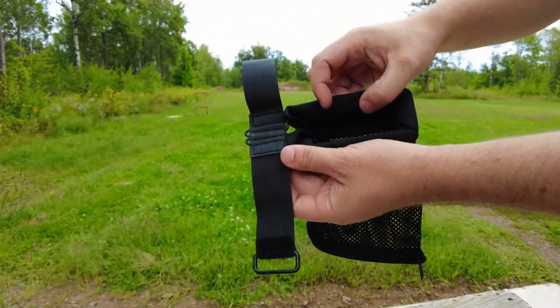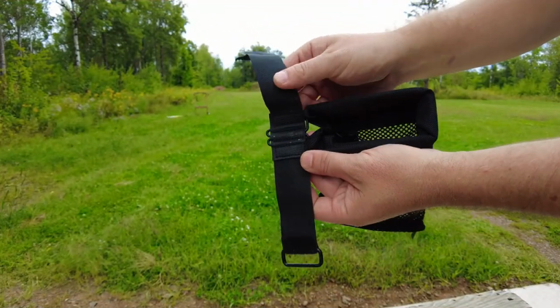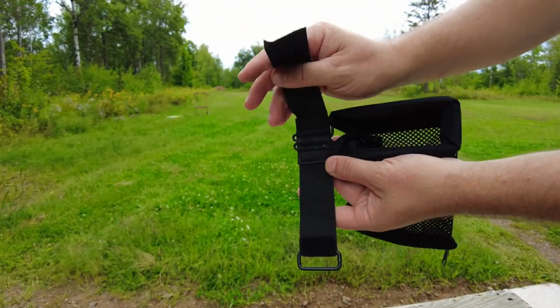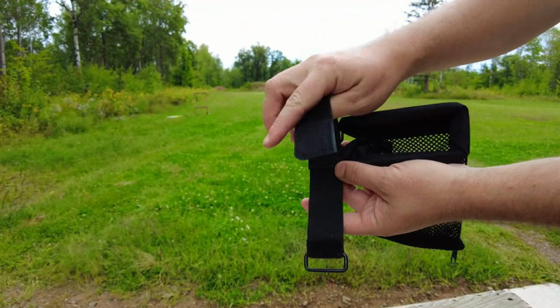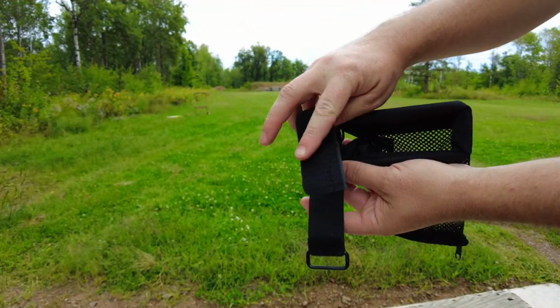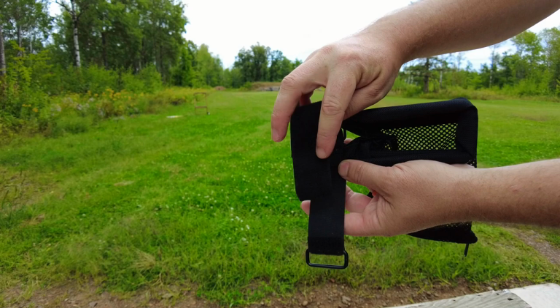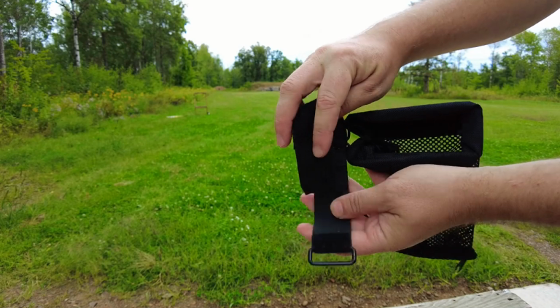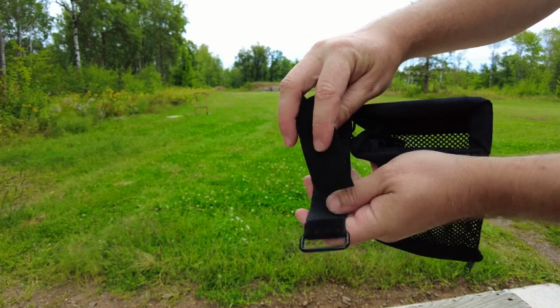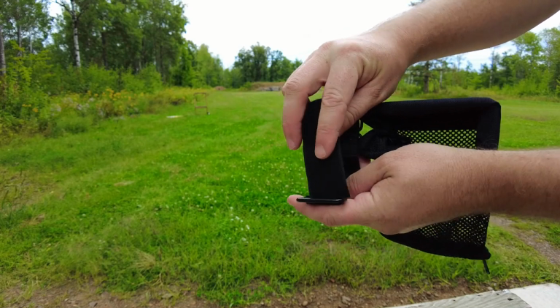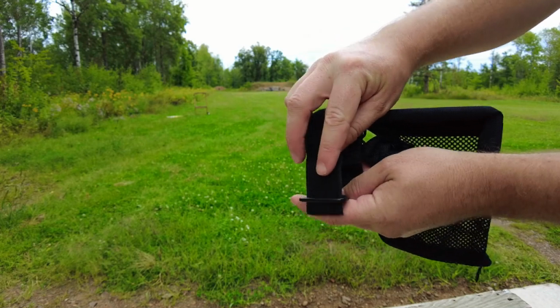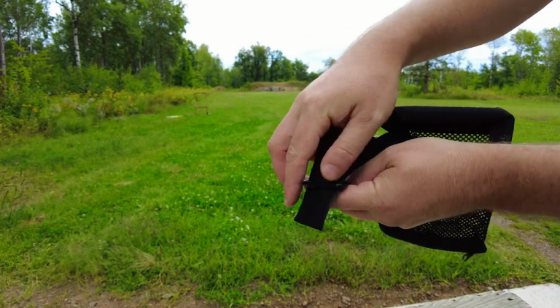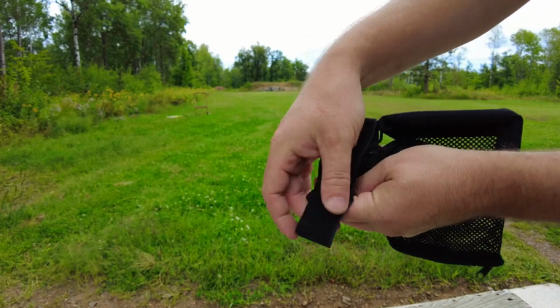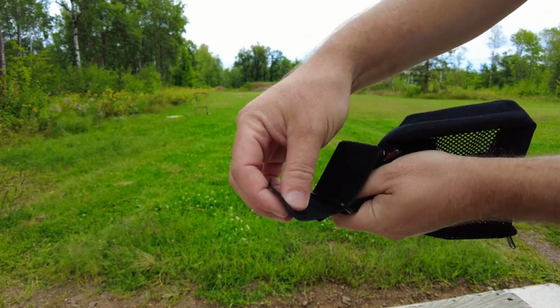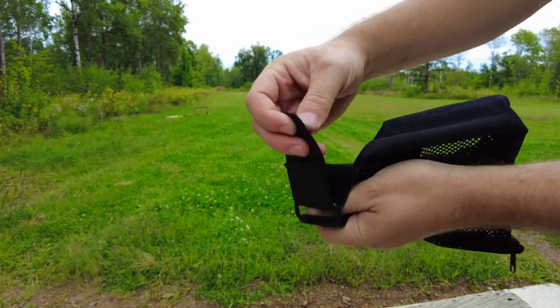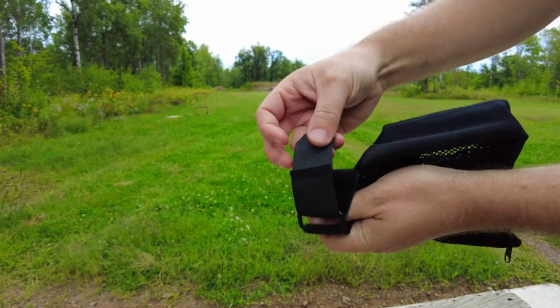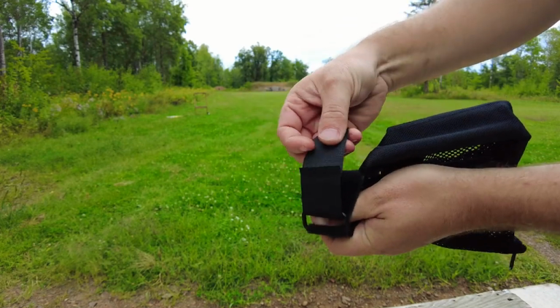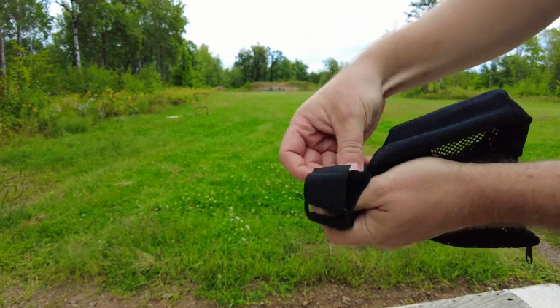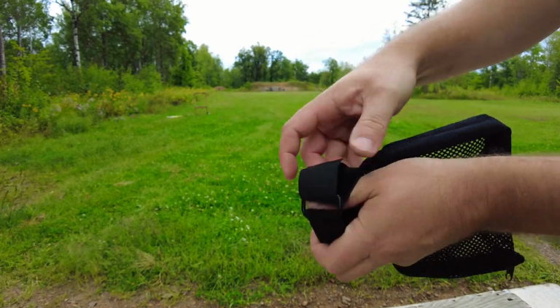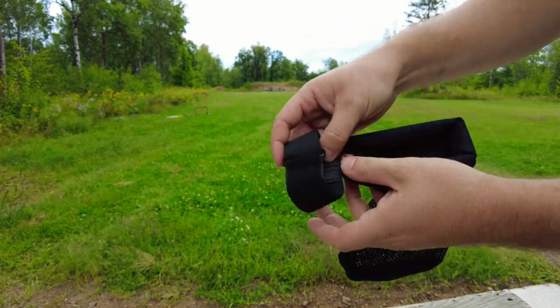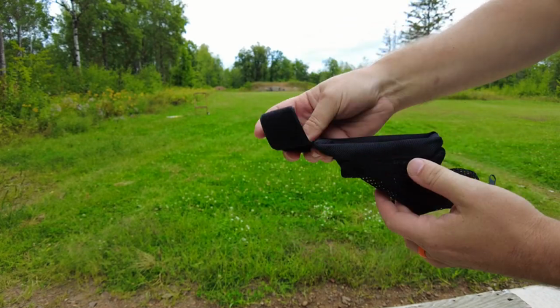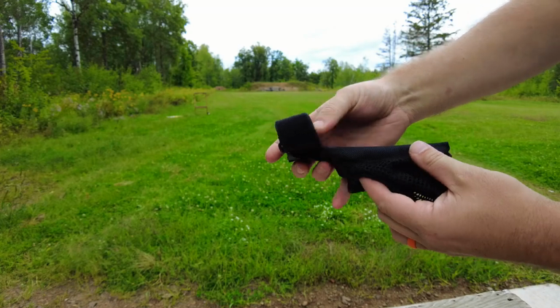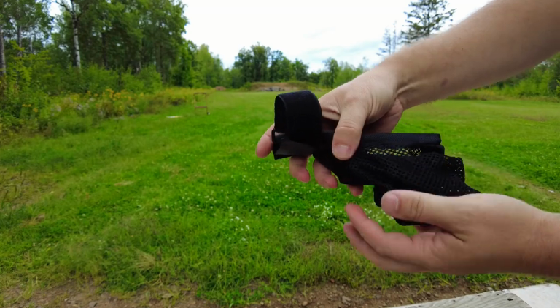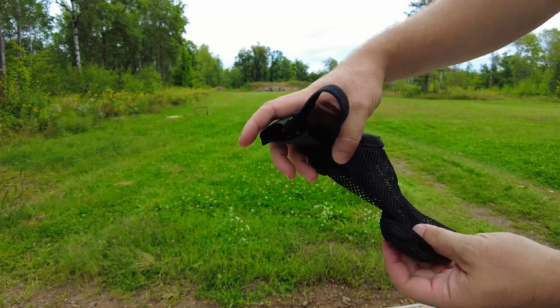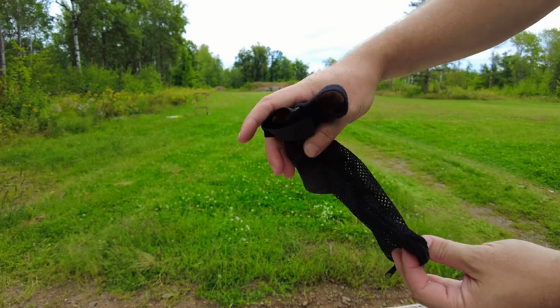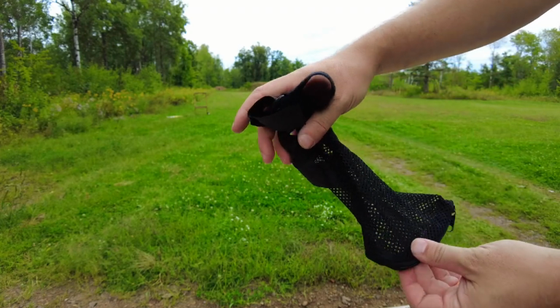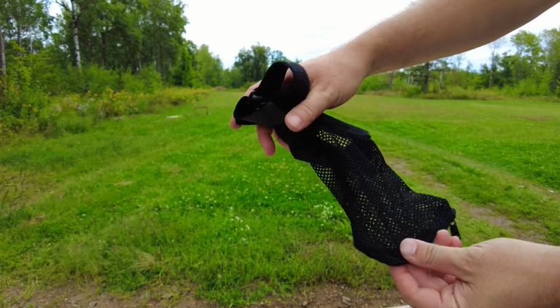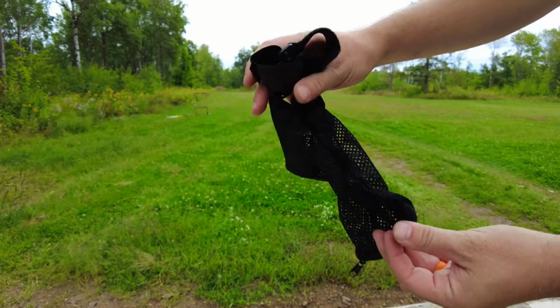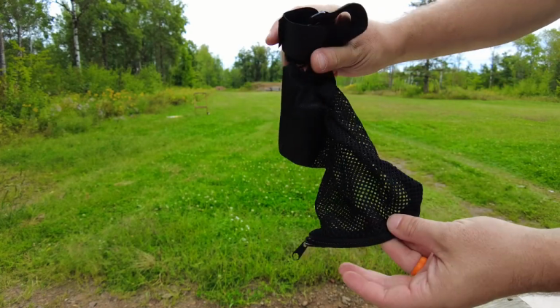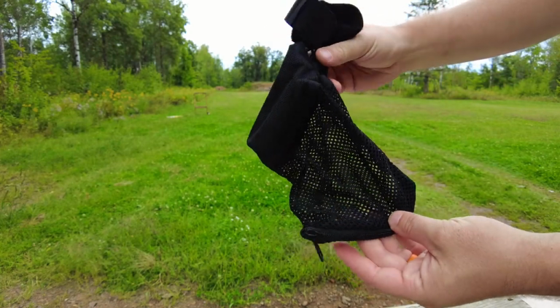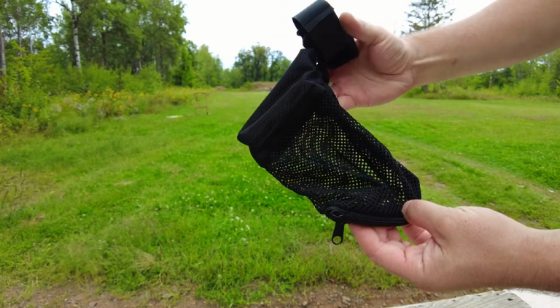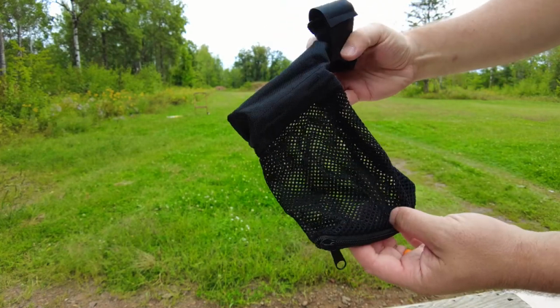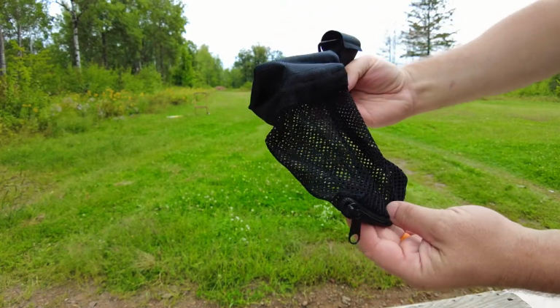Welcome back. Today we're taking a look at a product from CV Life — this is a brass shell catcher. It has a portion to attach to the ejection port on different kinds of automatic rifles, as well as a forearm attachment piece with some velcro.